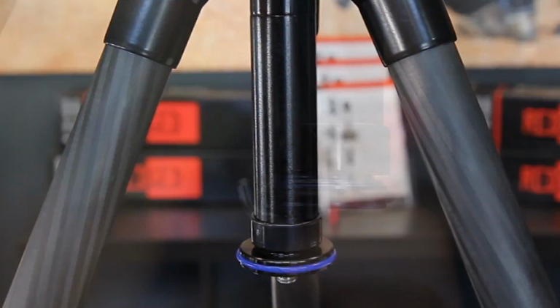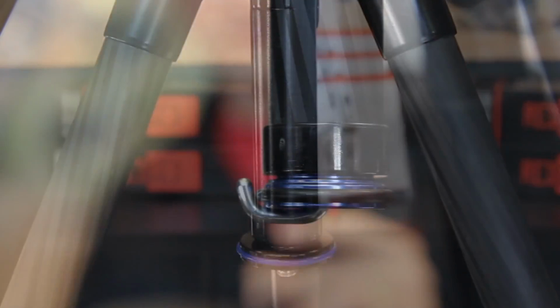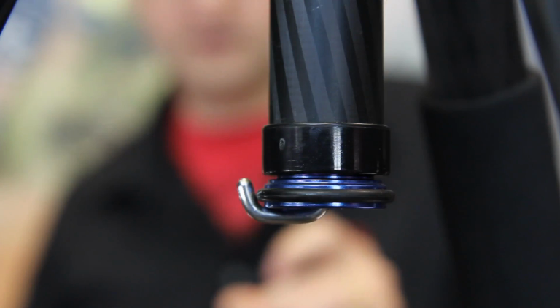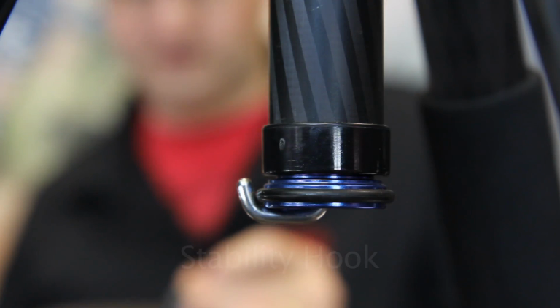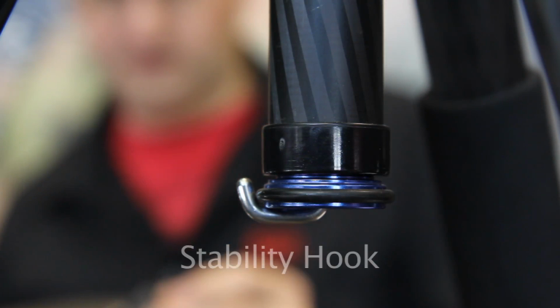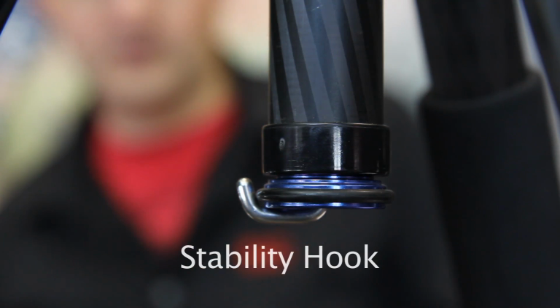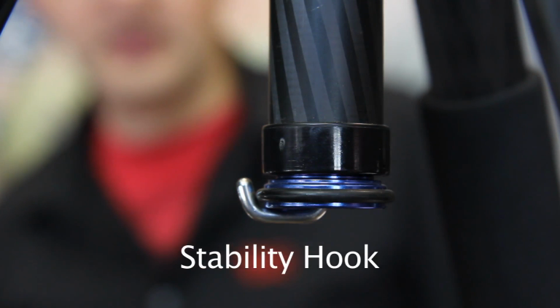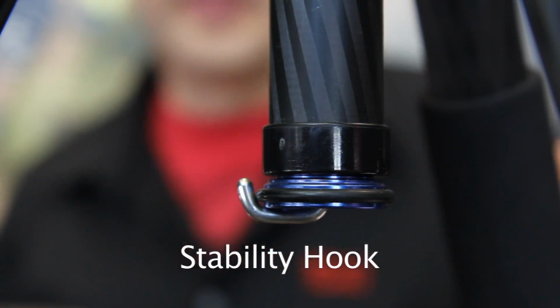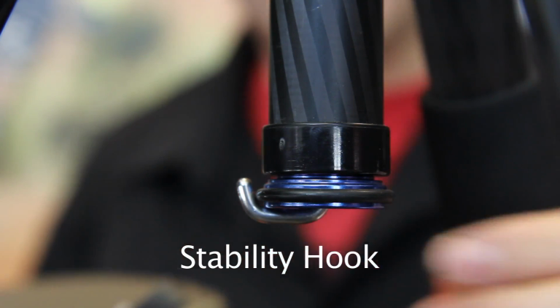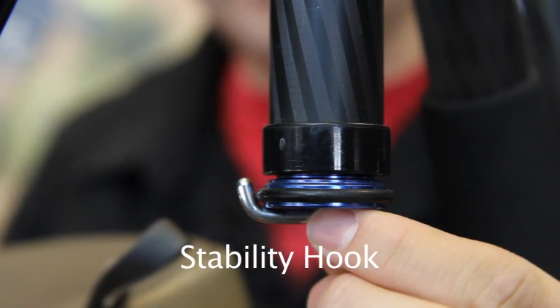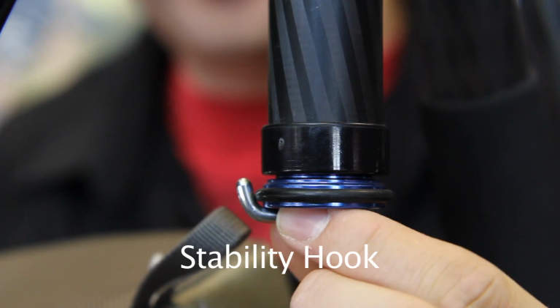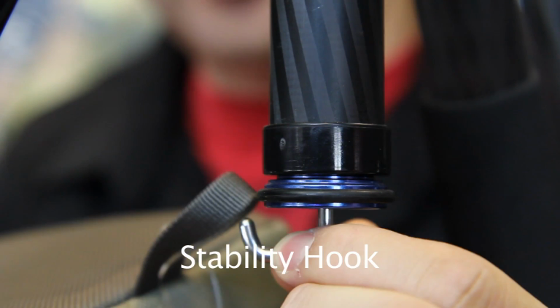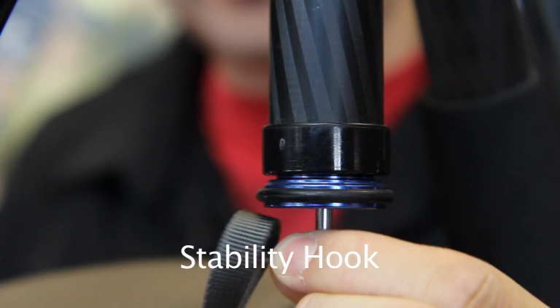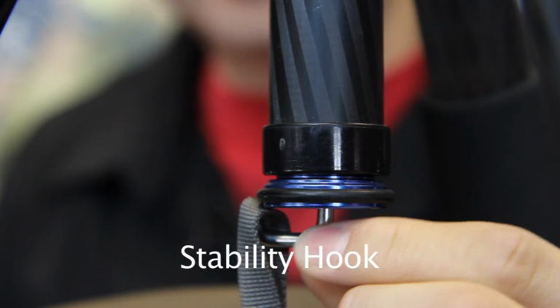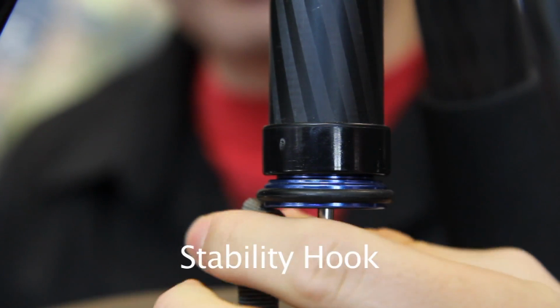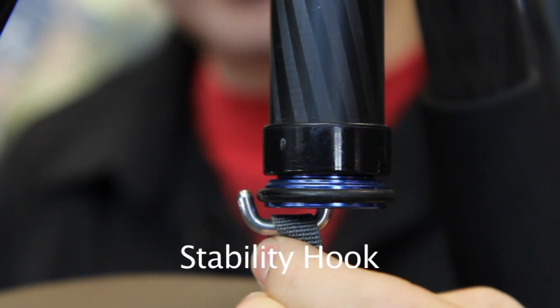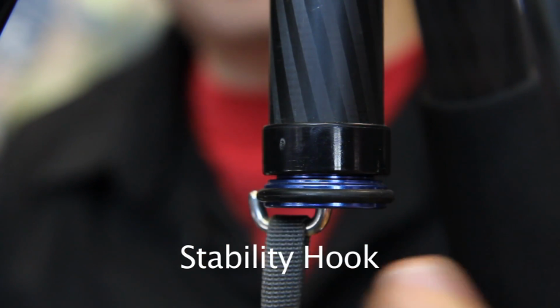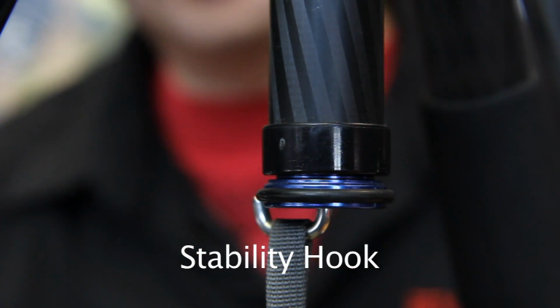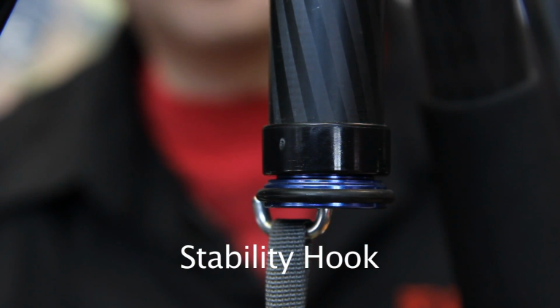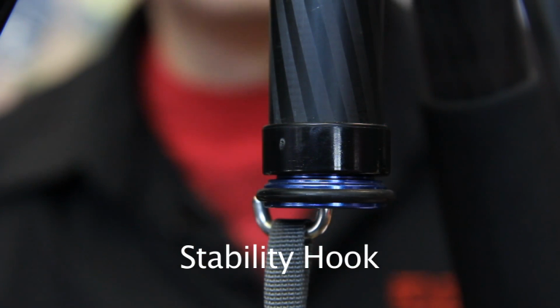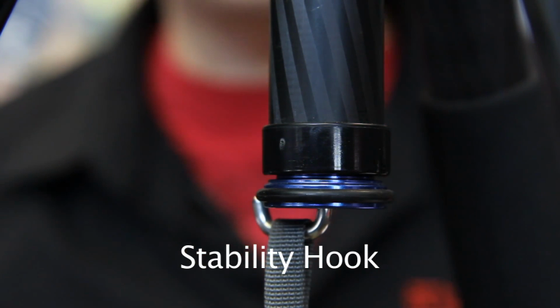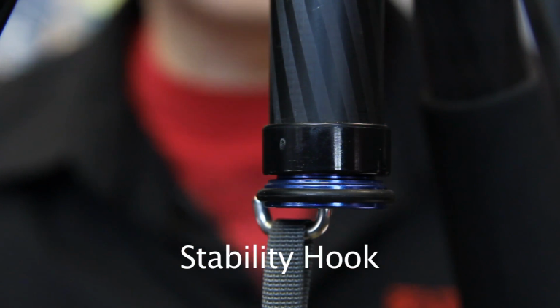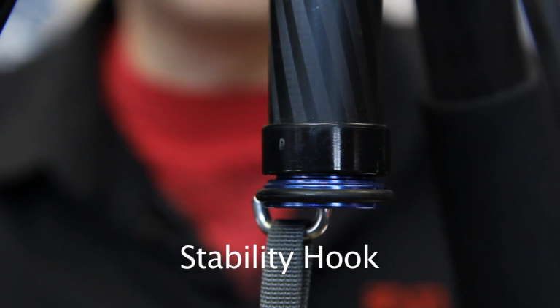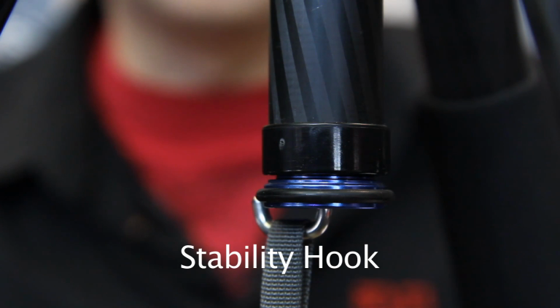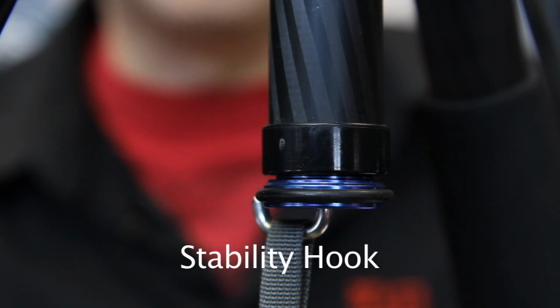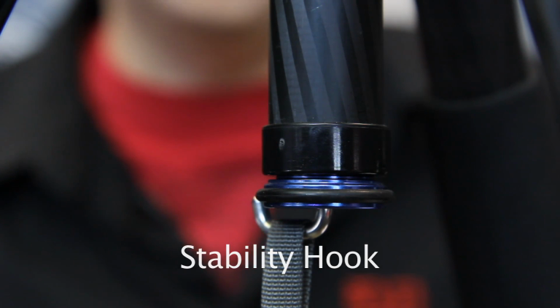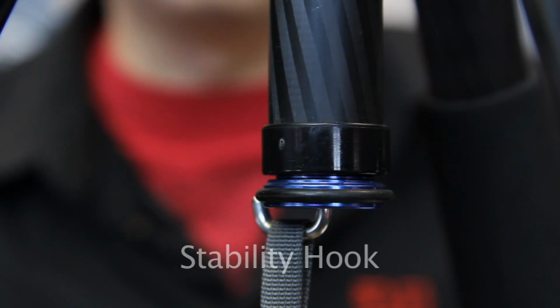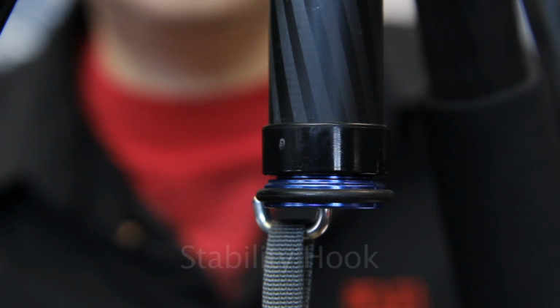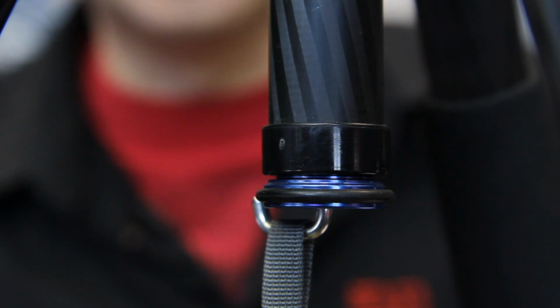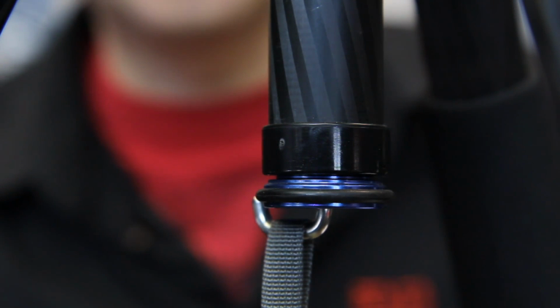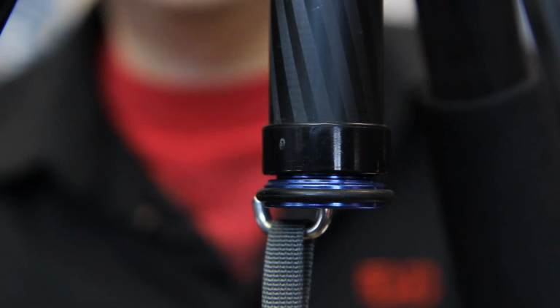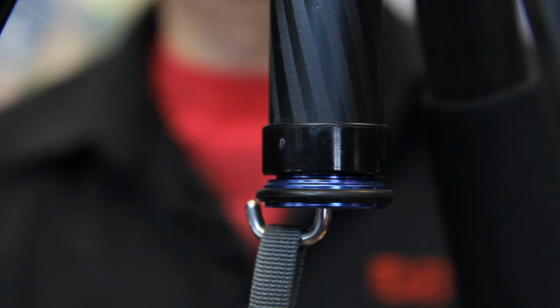Specially designed to increase the stability of the tripod is this stability hook. By adding extra weight to it in a bag — such as a photo bag or a bag with rocks or sand — we can increase the overall stability of the tripod.